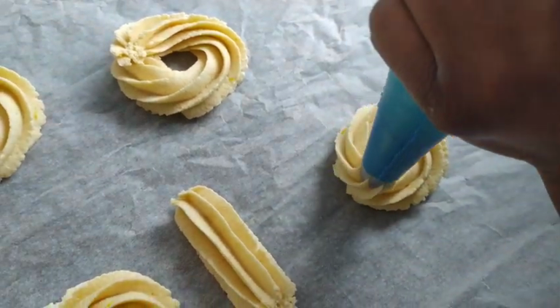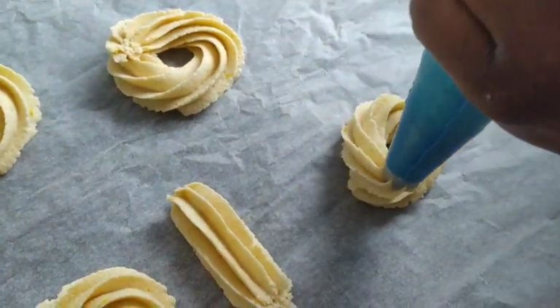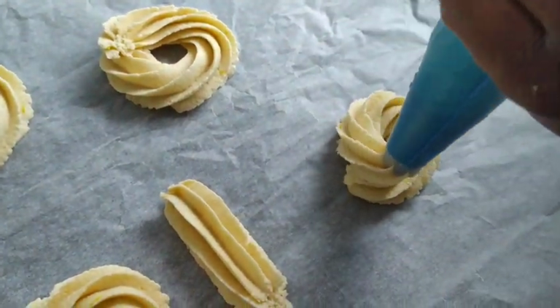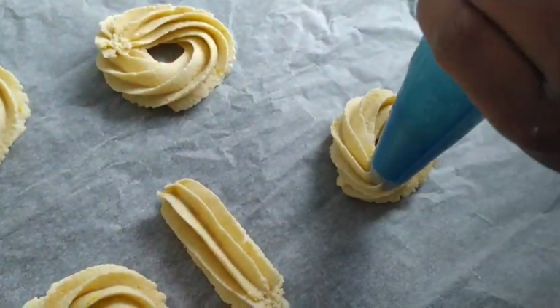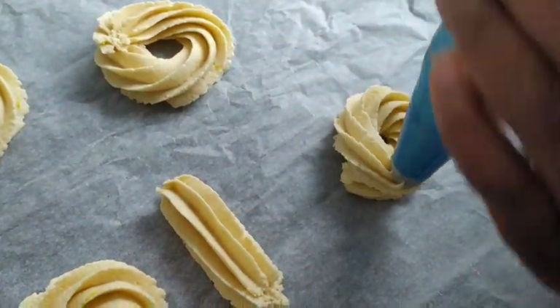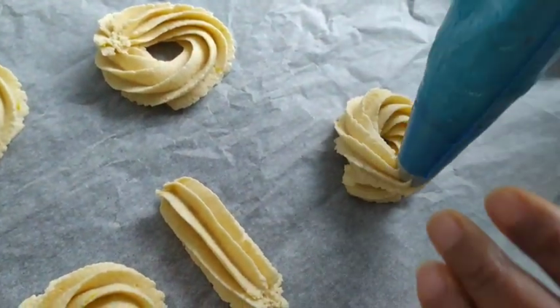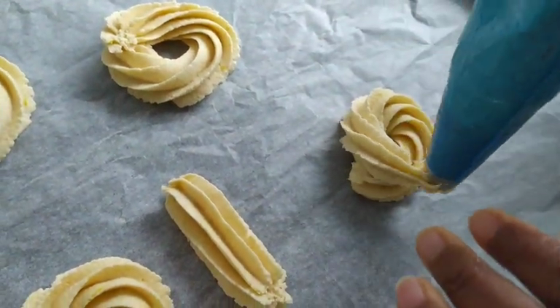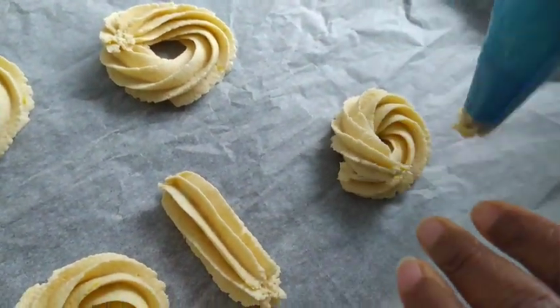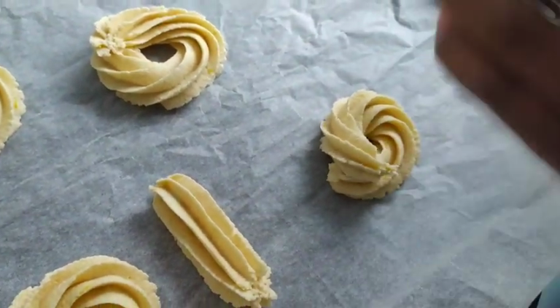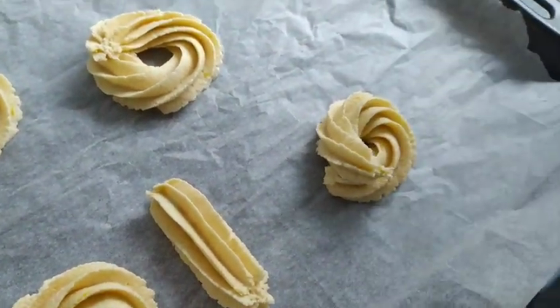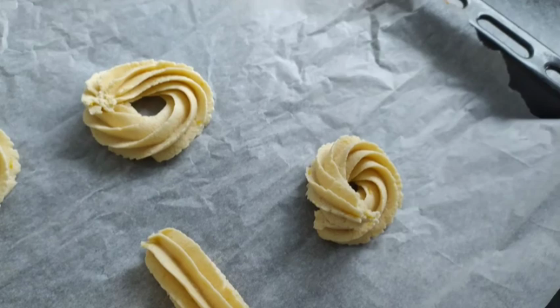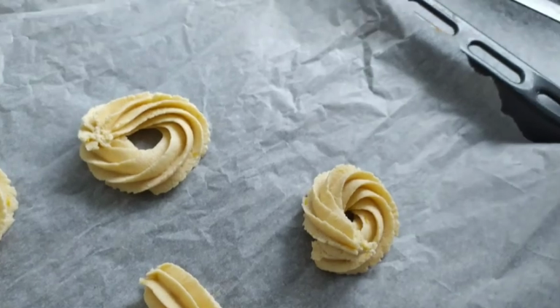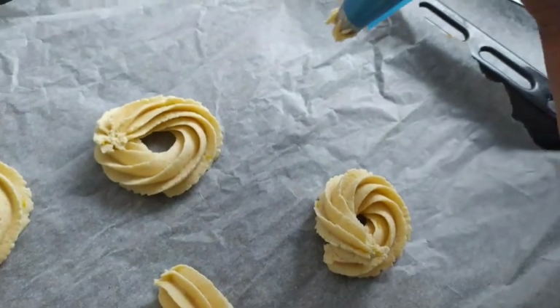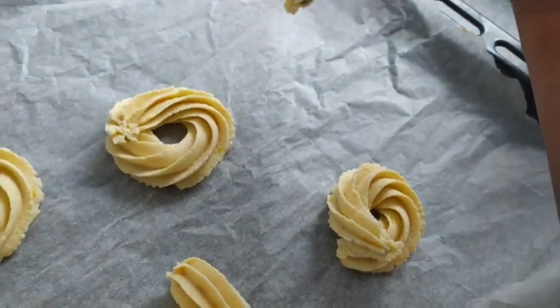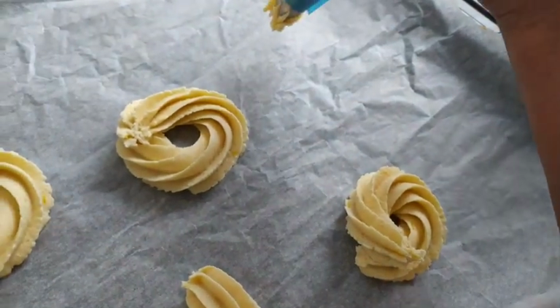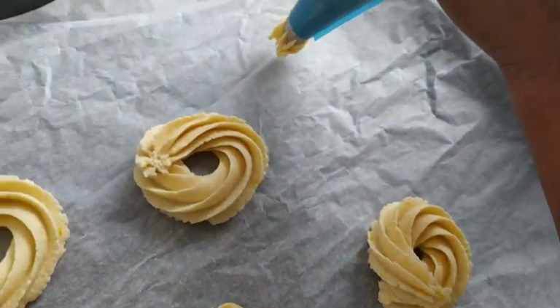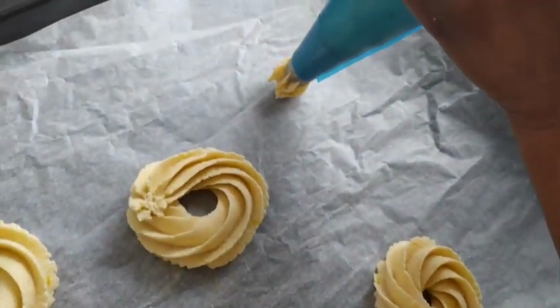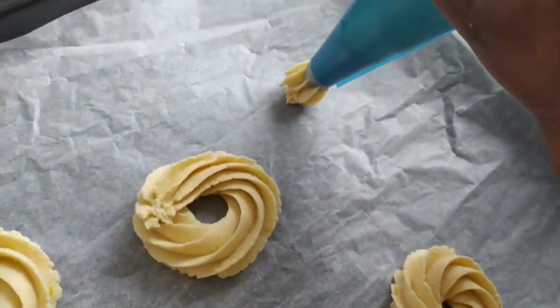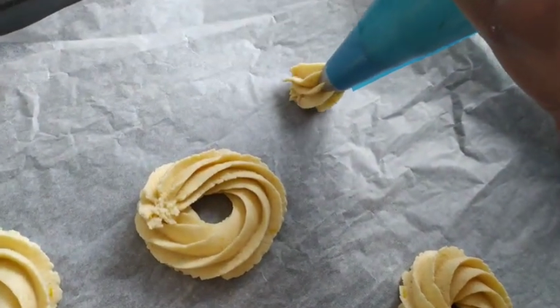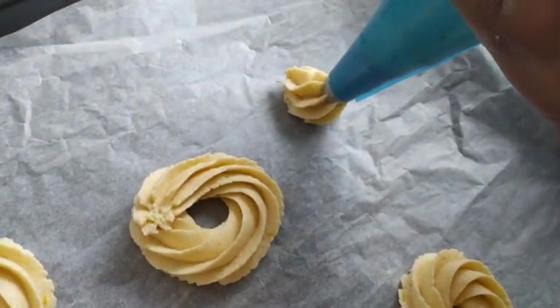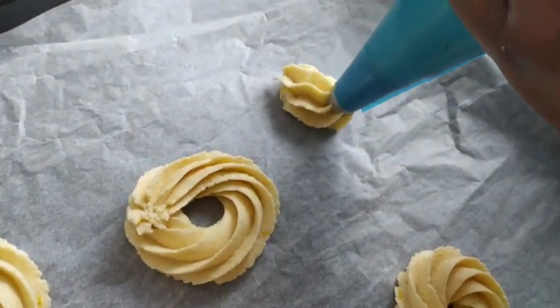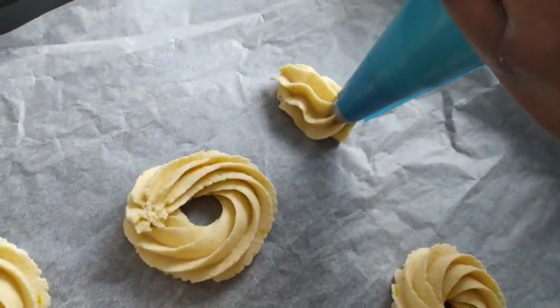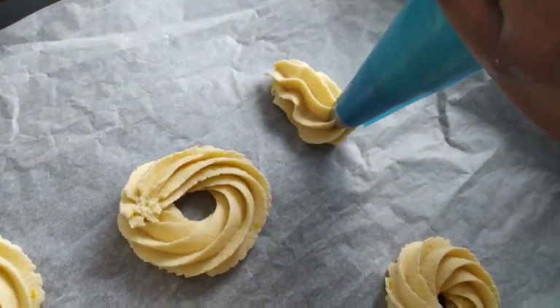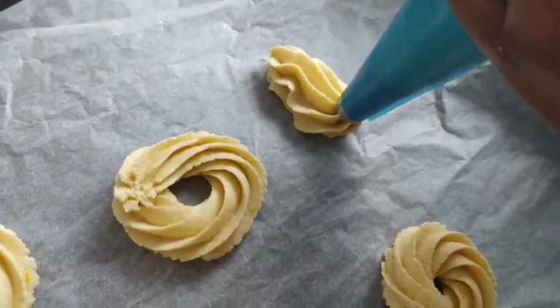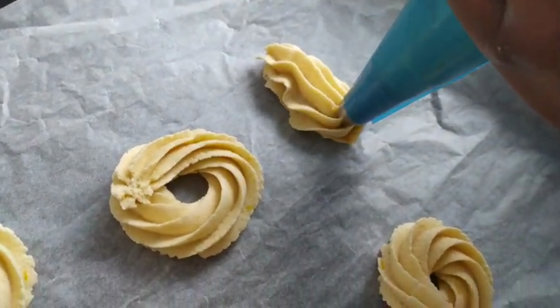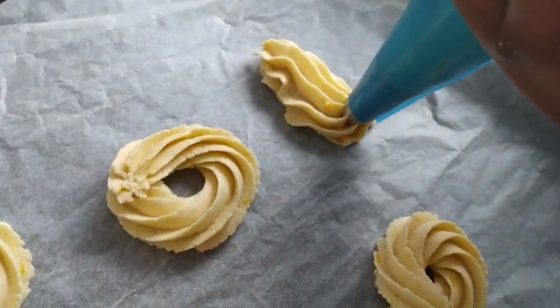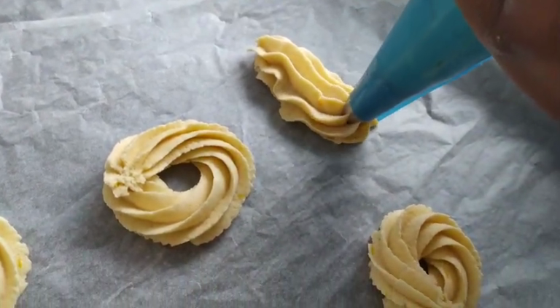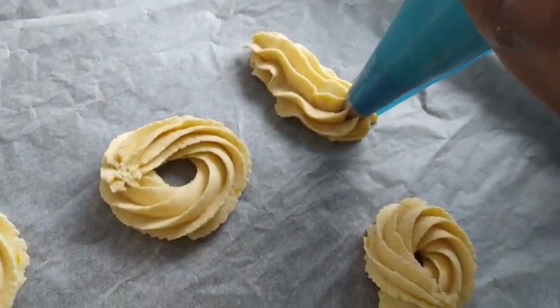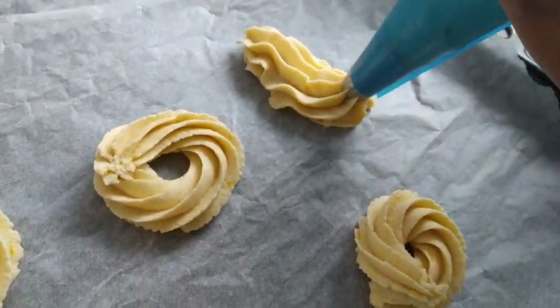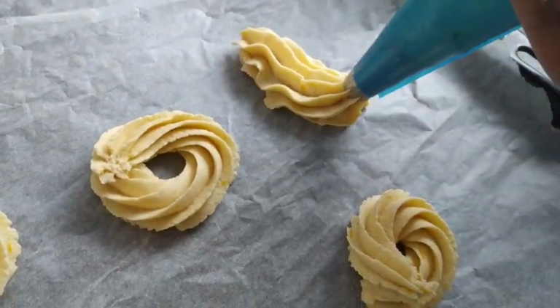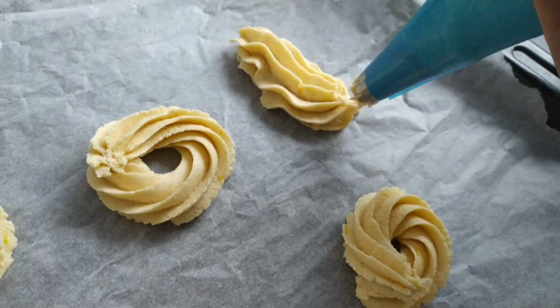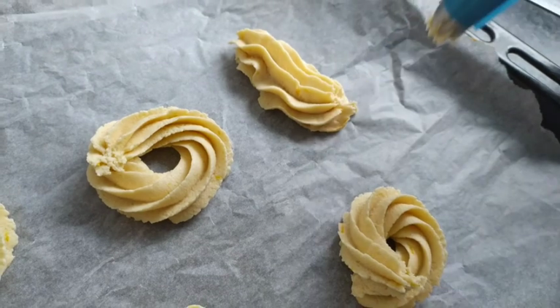Now I'm piping my biscuit. You can pipe it - number one, this is the straight one.